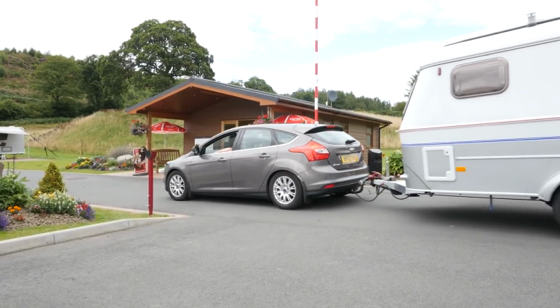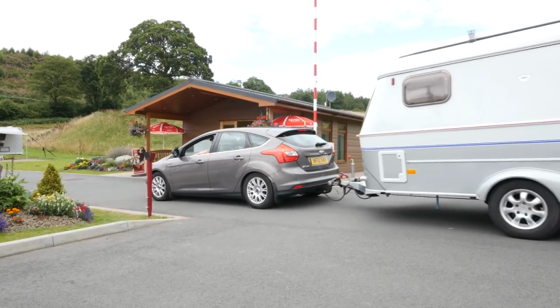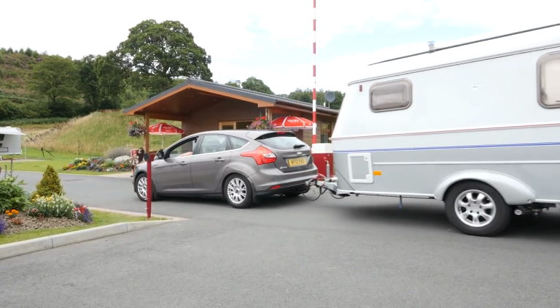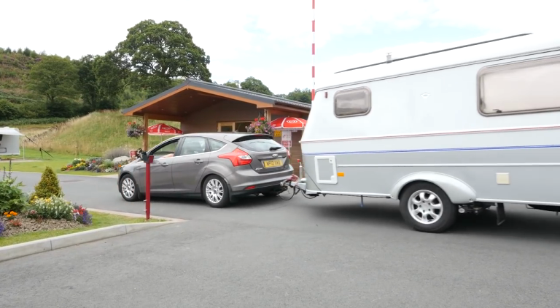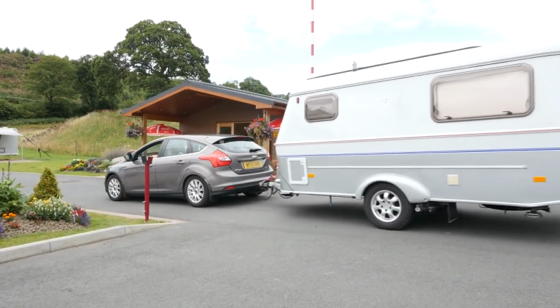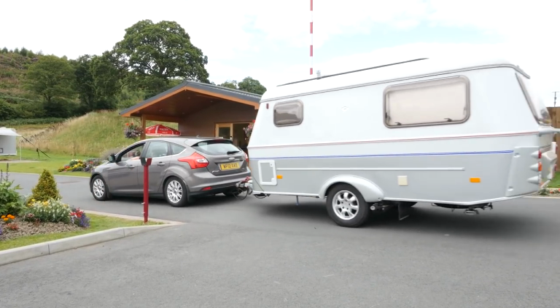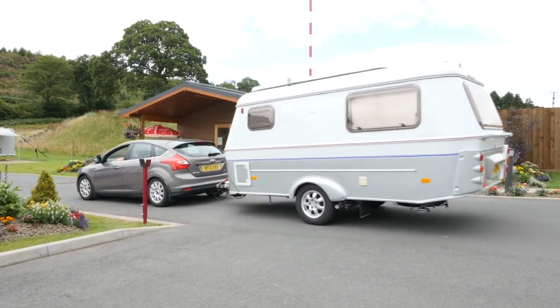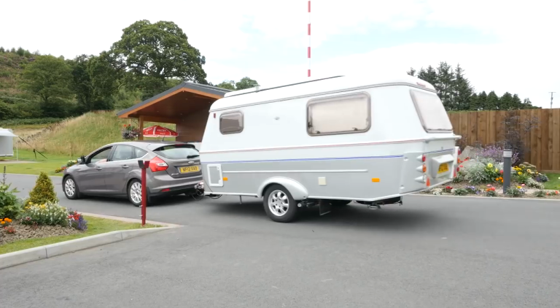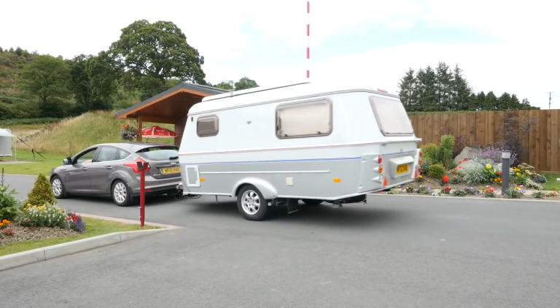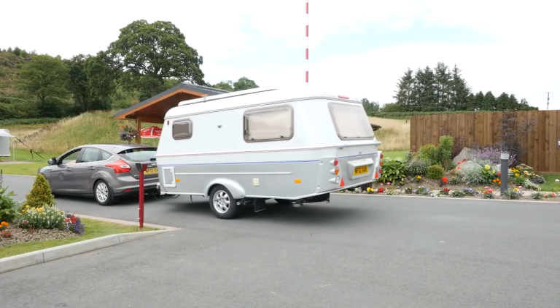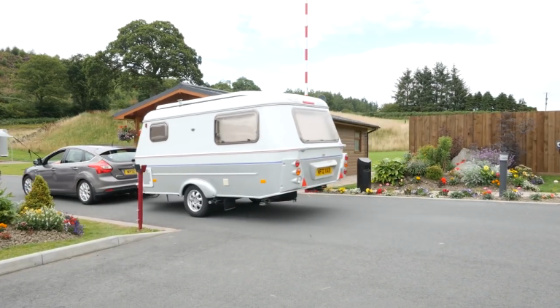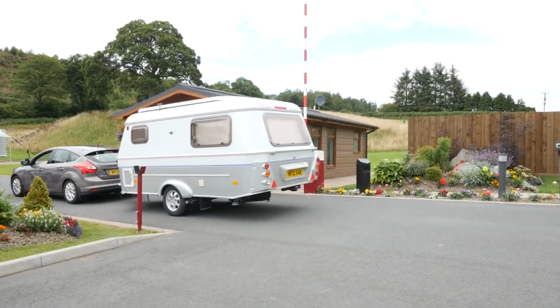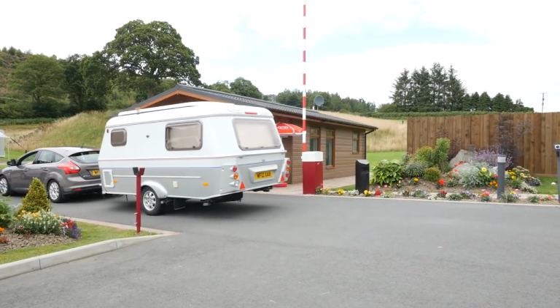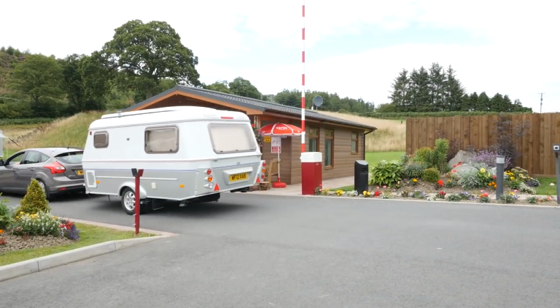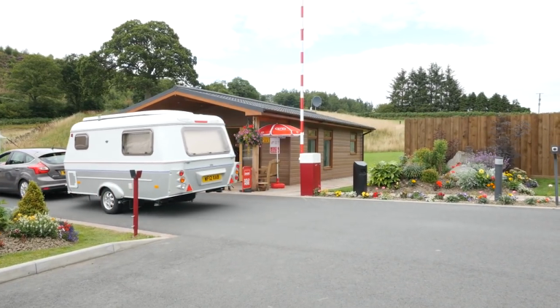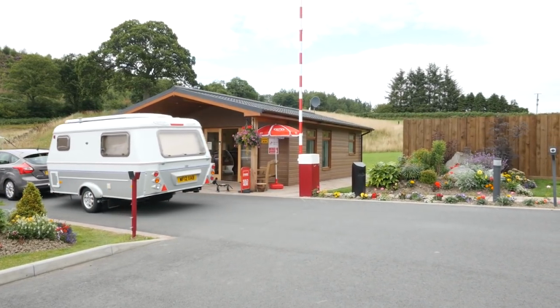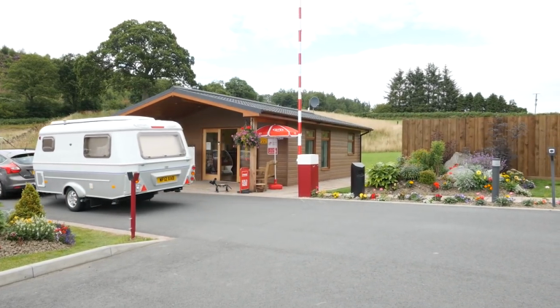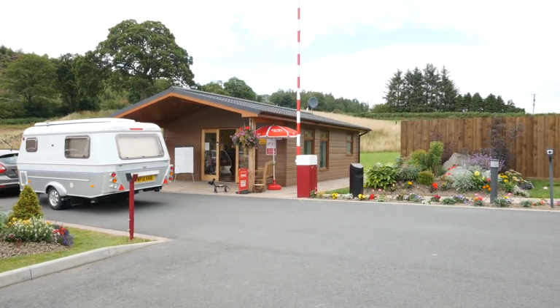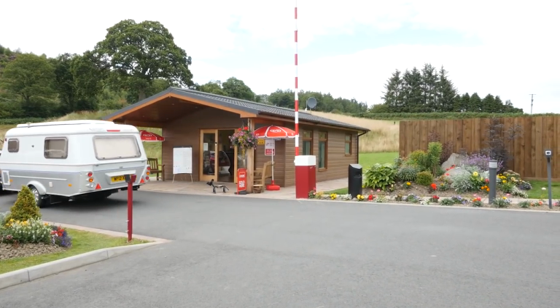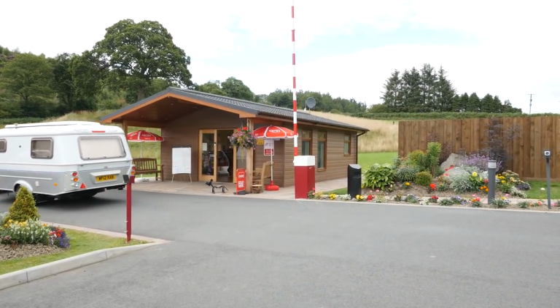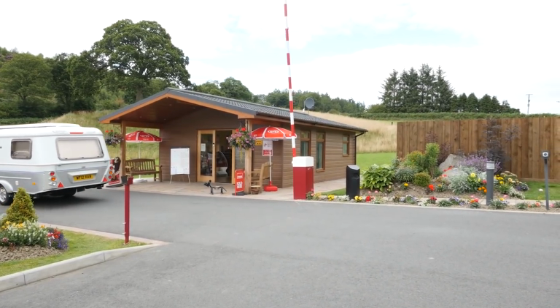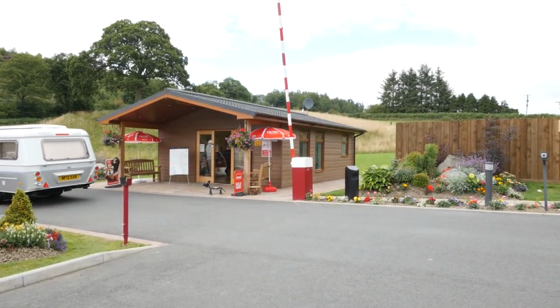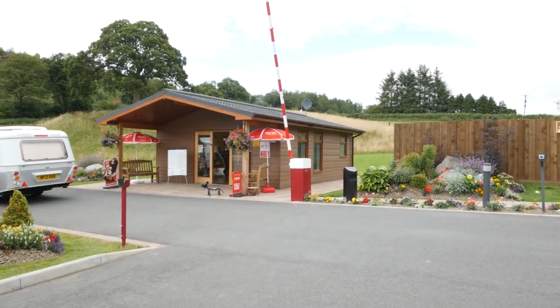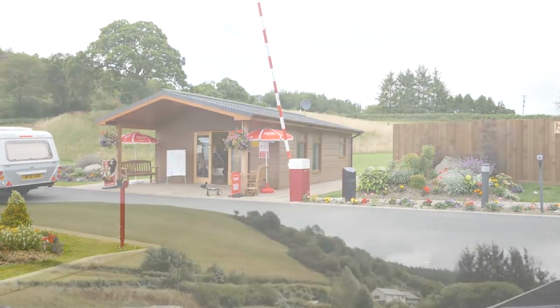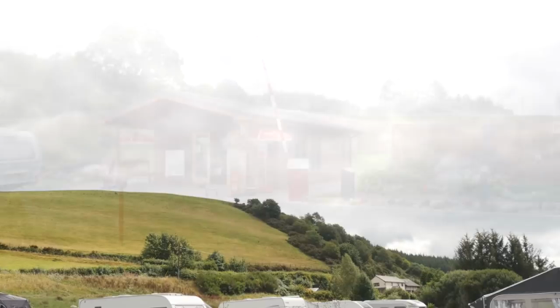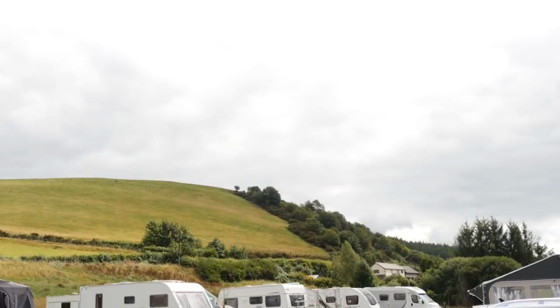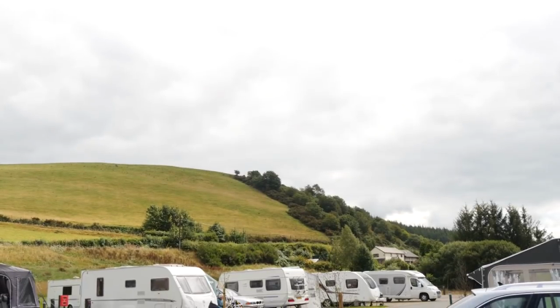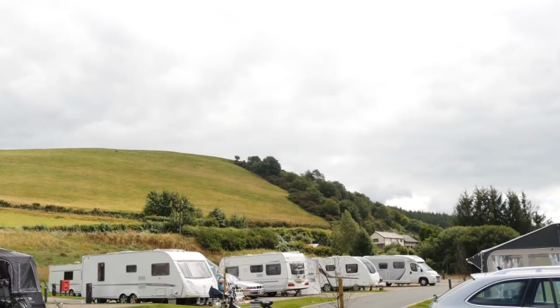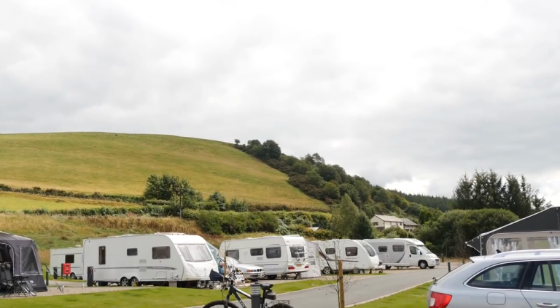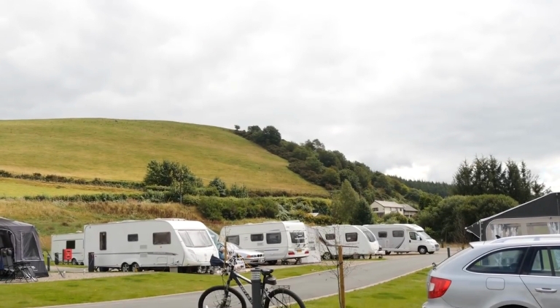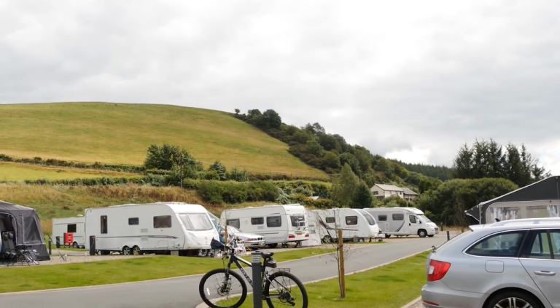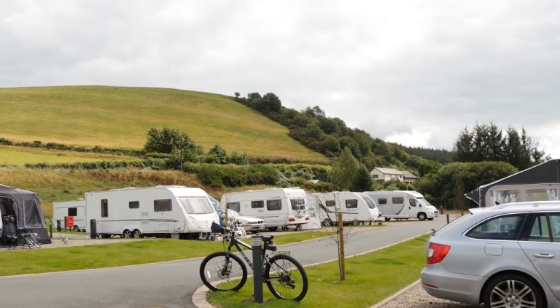Located in mid Wales and just a short drive from the A470, this adults-only site is surrounded by dramatic rolling hills and stunning Welsh countryside.